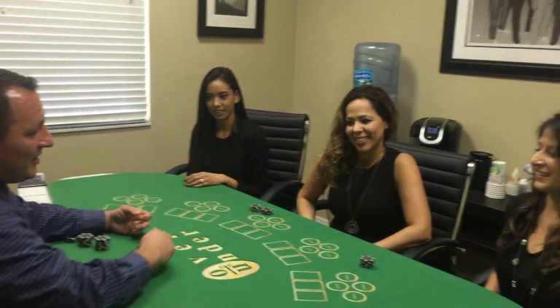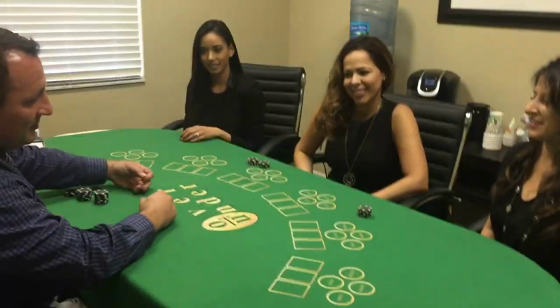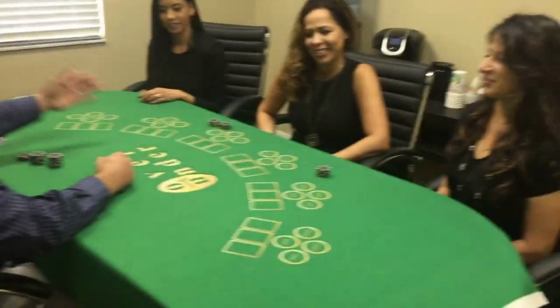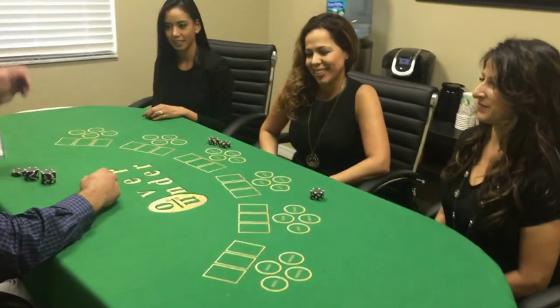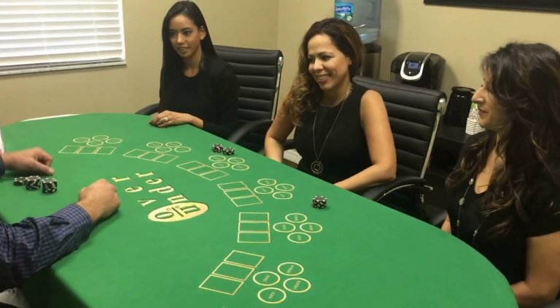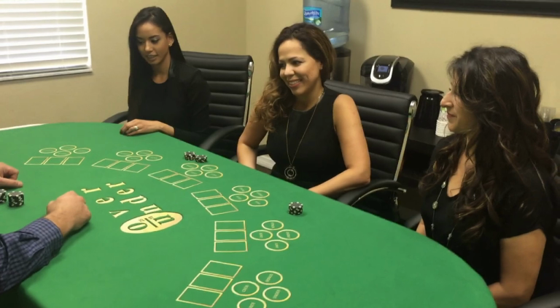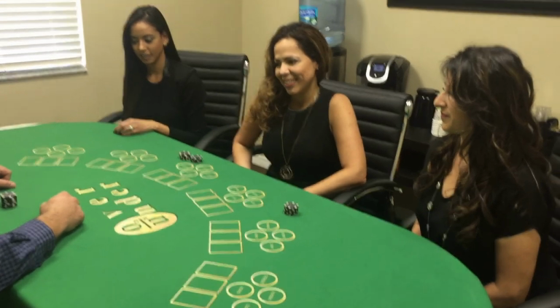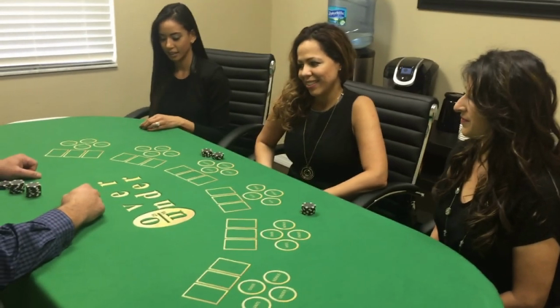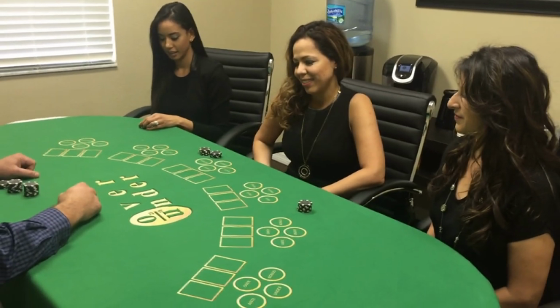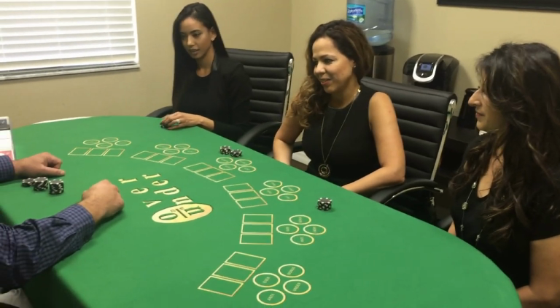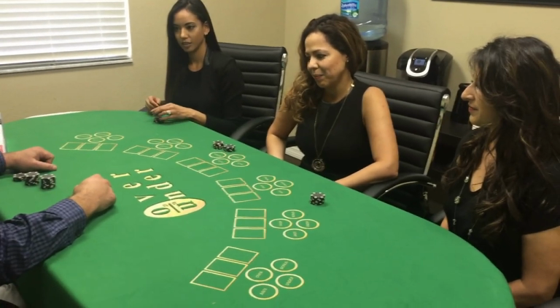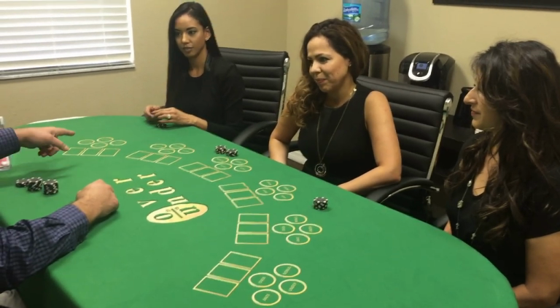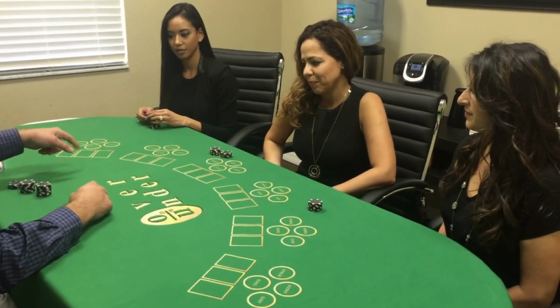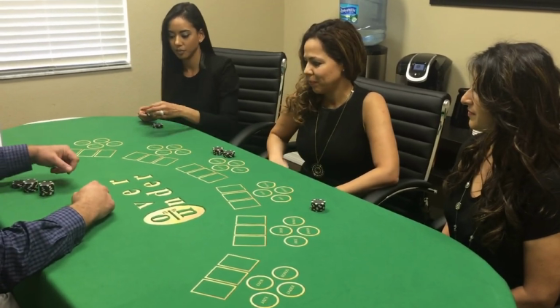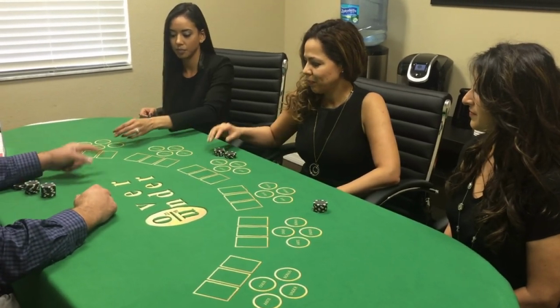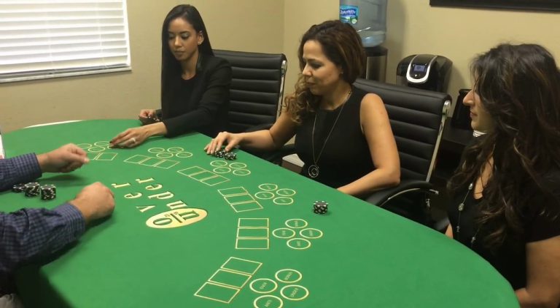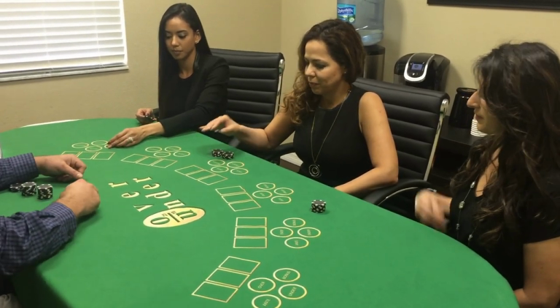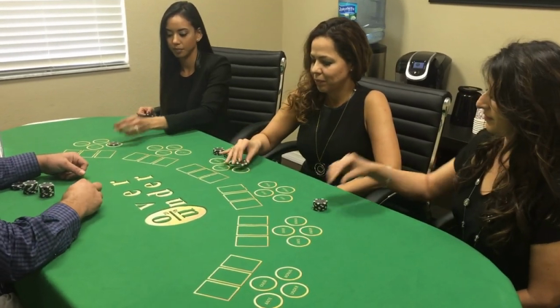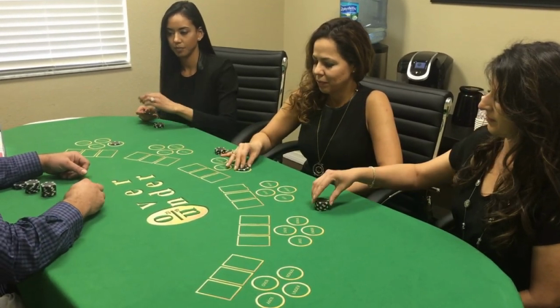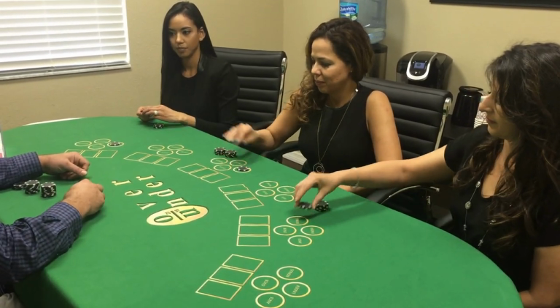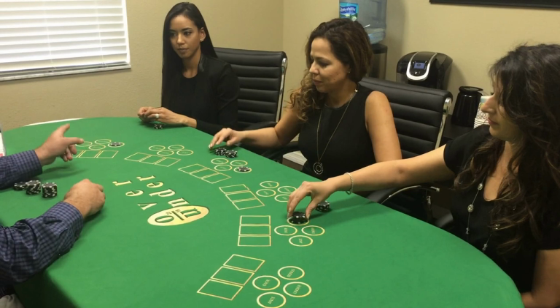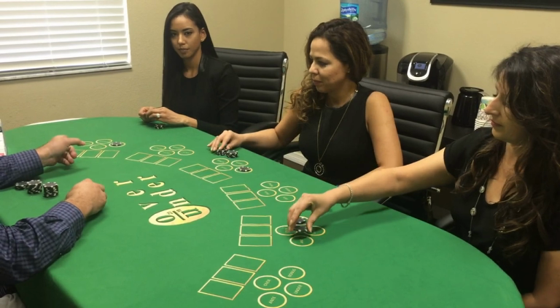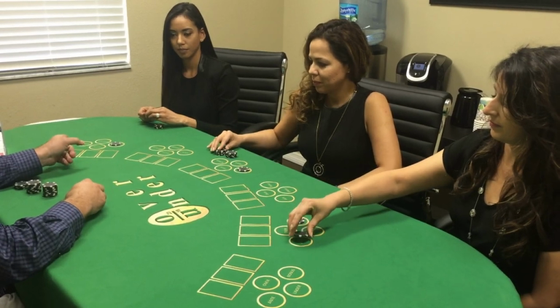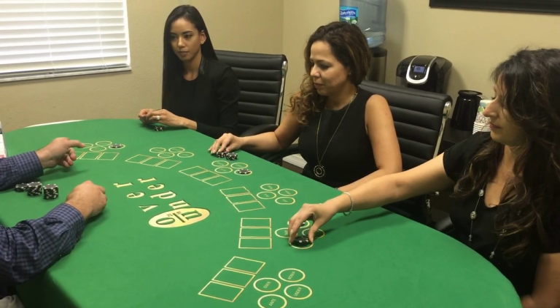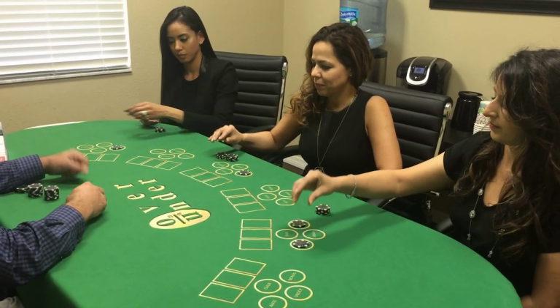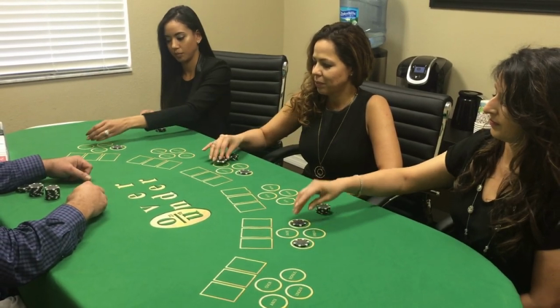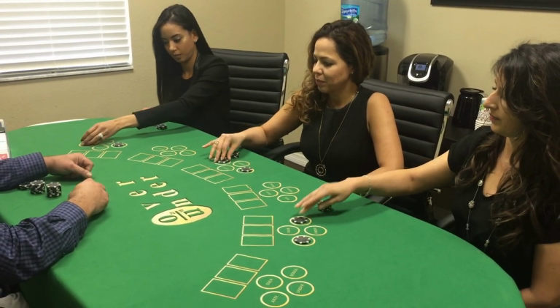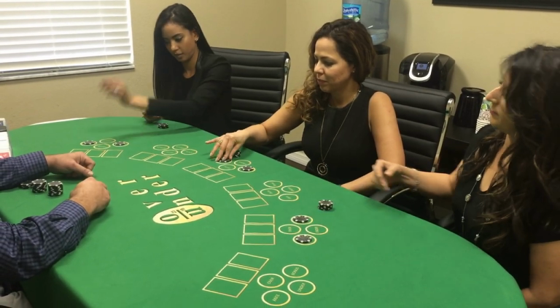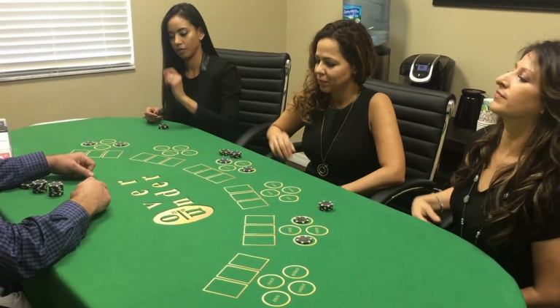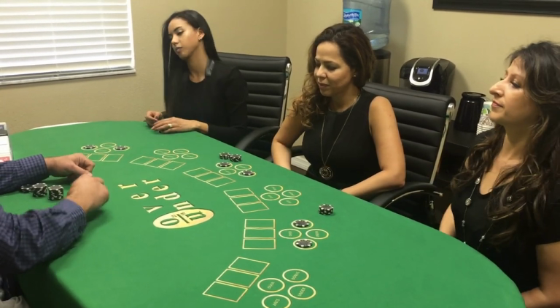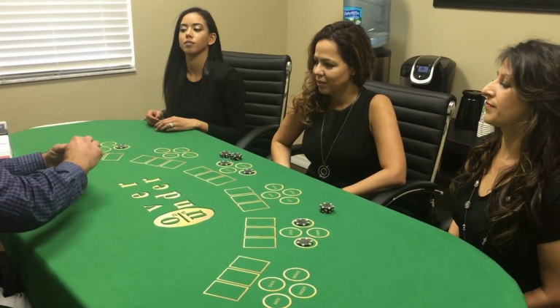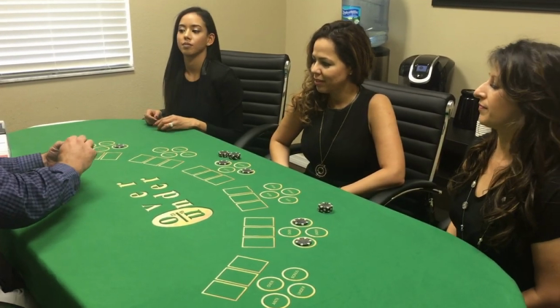And we're going to learn how to play today. So to play over under, to start the action, you place a wager in the spot marked ante. And you also have the option of playing the bonus, which all three ladies are going to play.